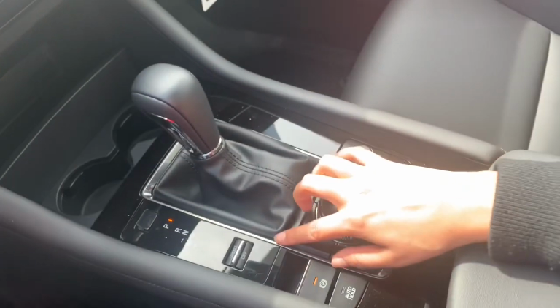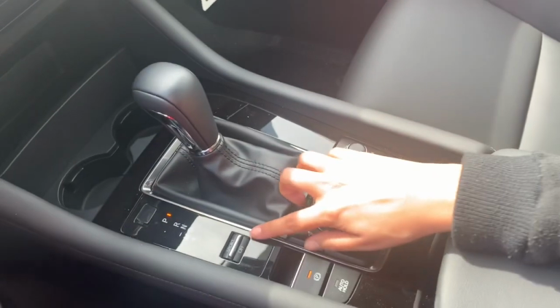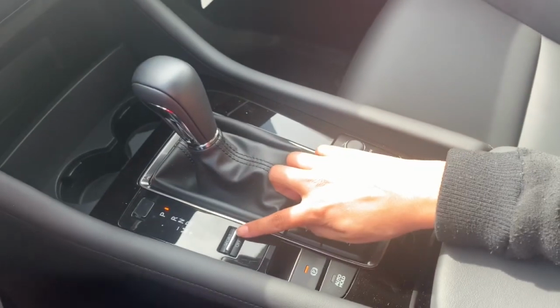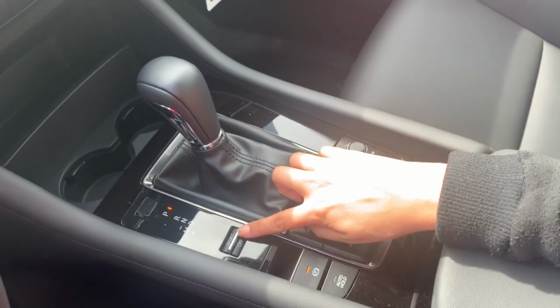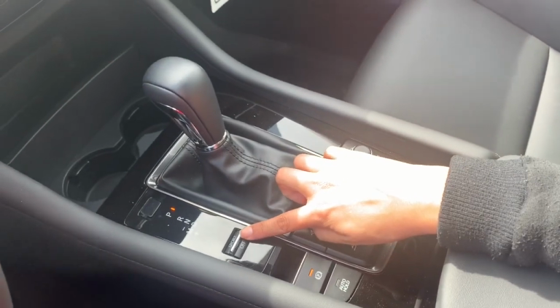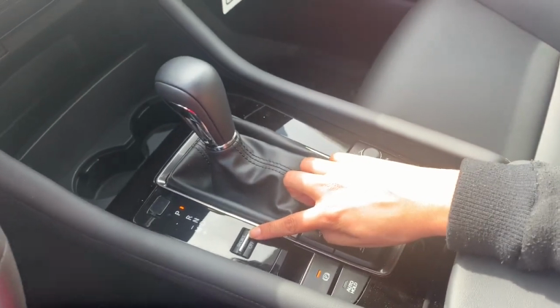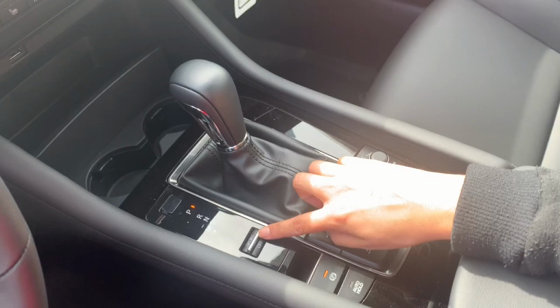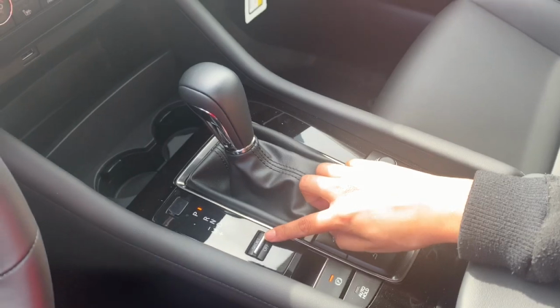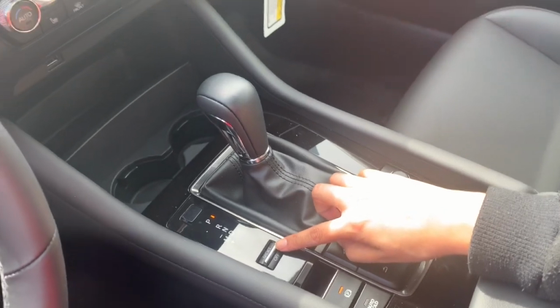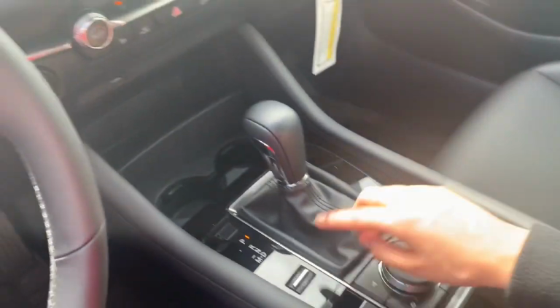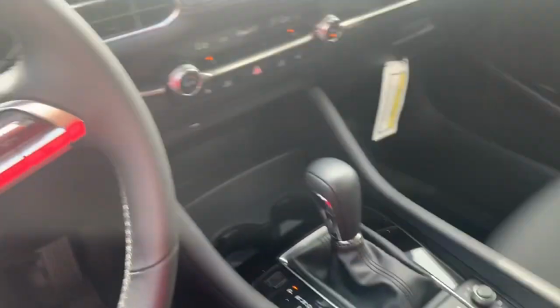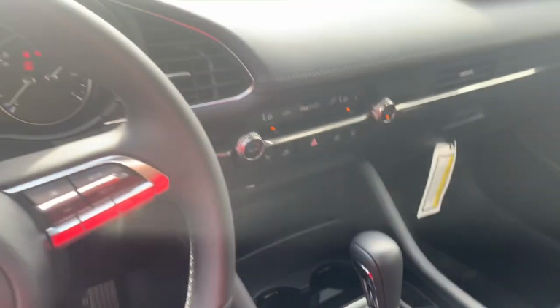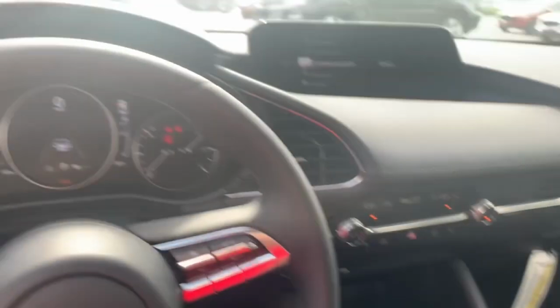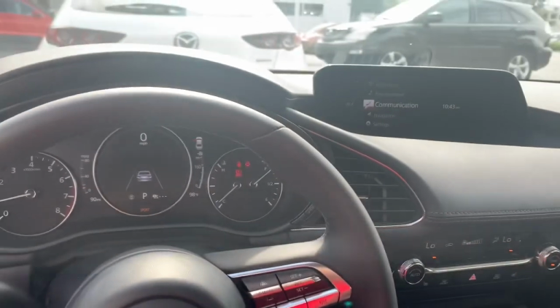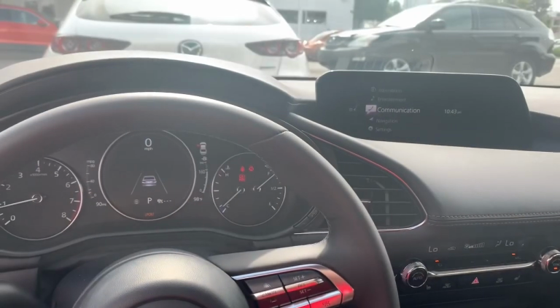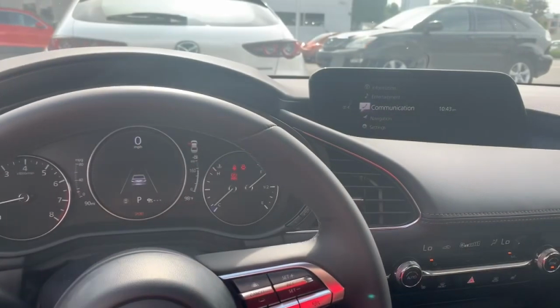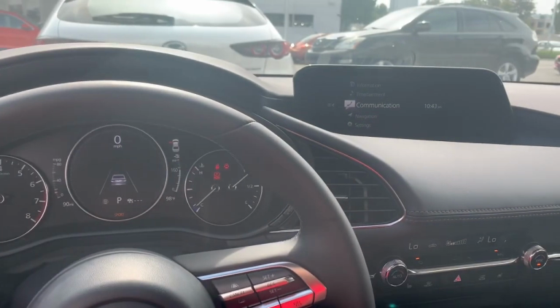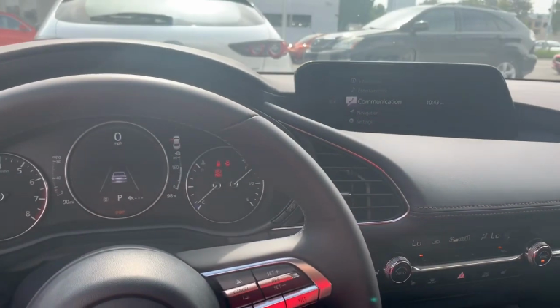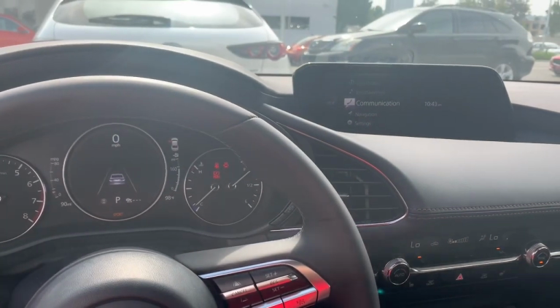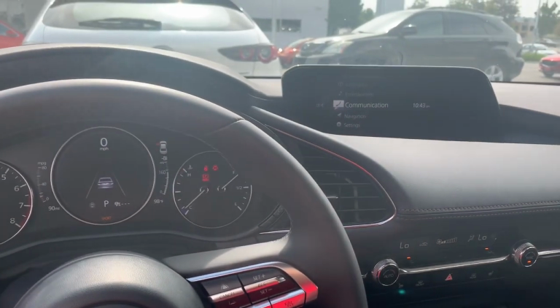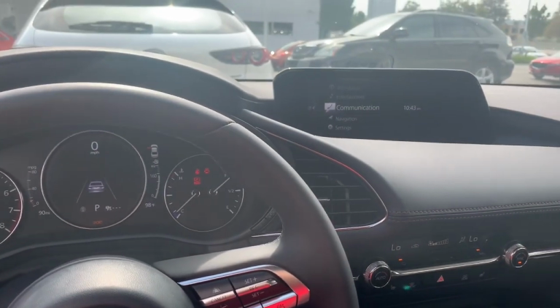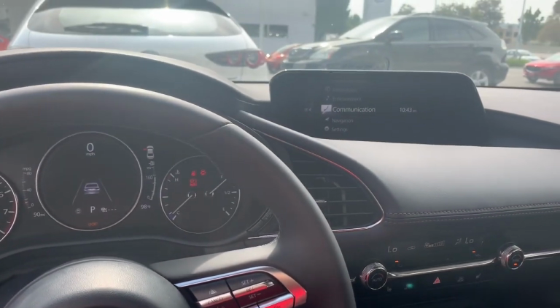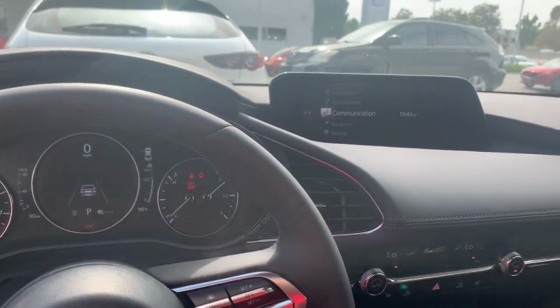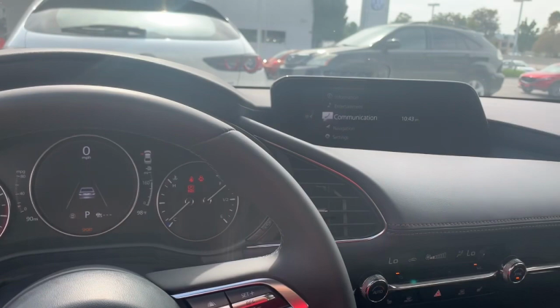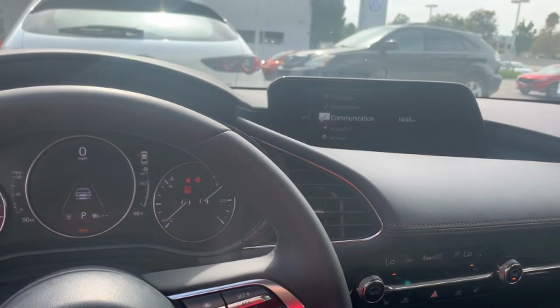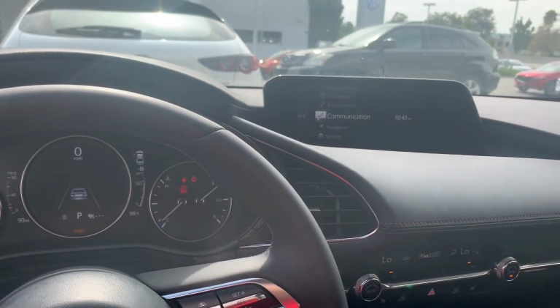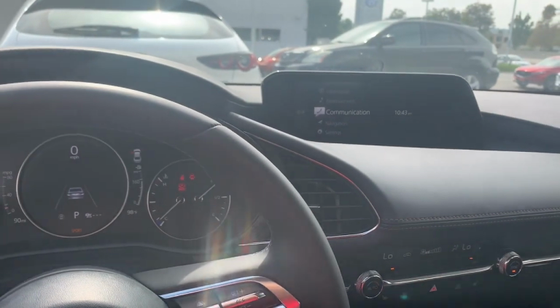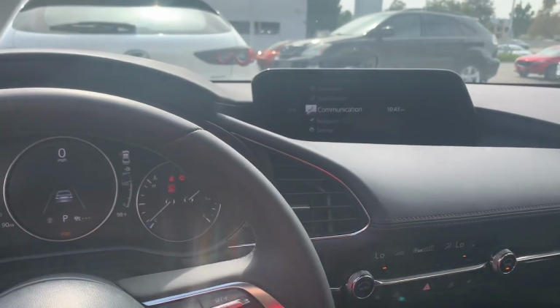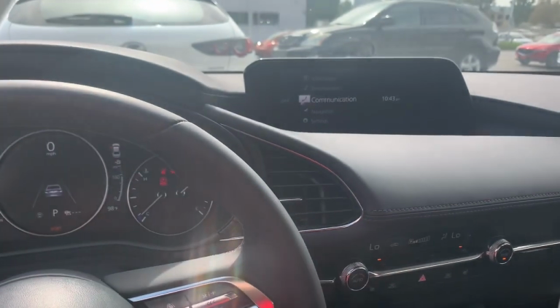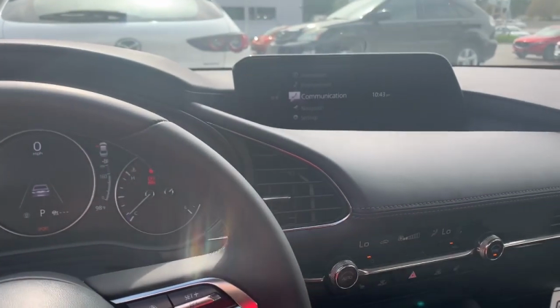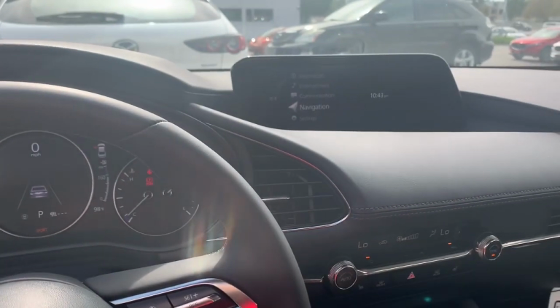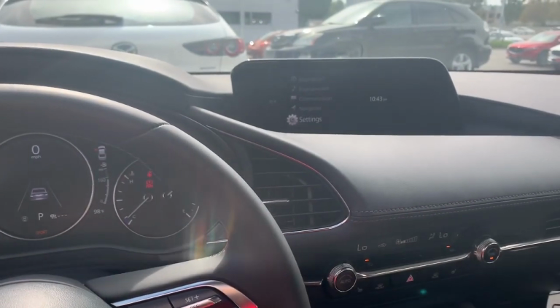You also have sport mode, which gives you more of that zip if you want to pass semi trucks, catch the flow of traffic, or just want to feel the zoom-zoom.